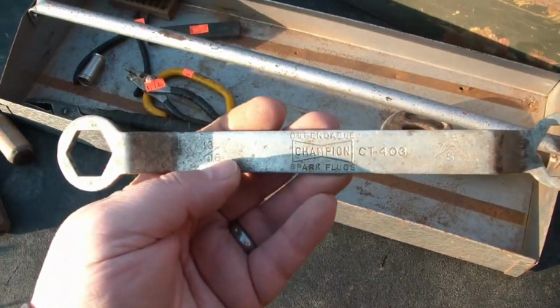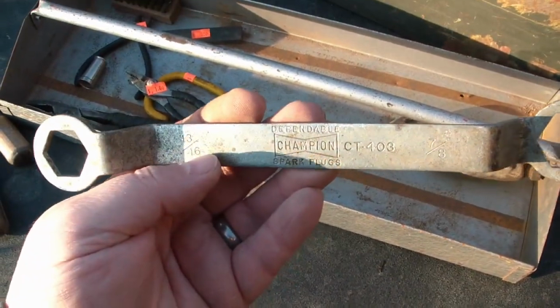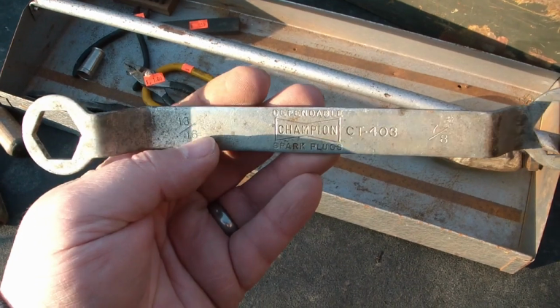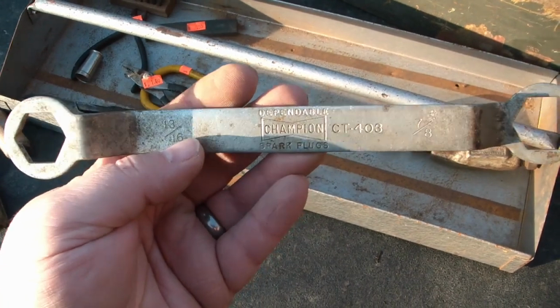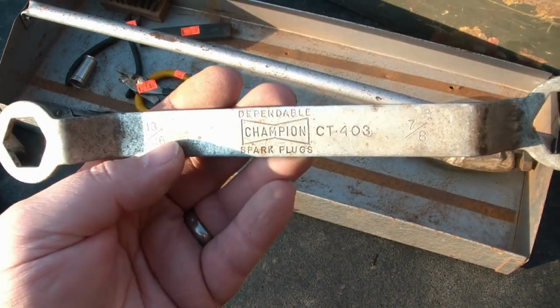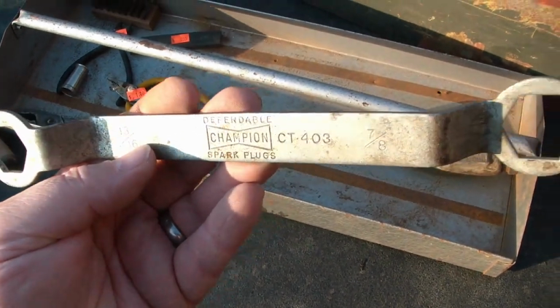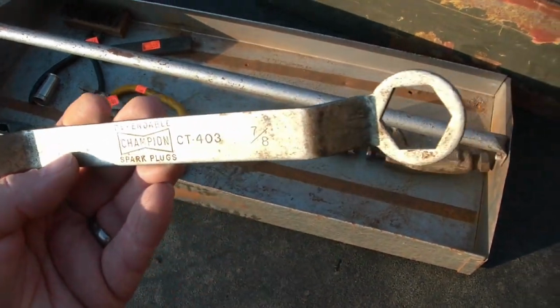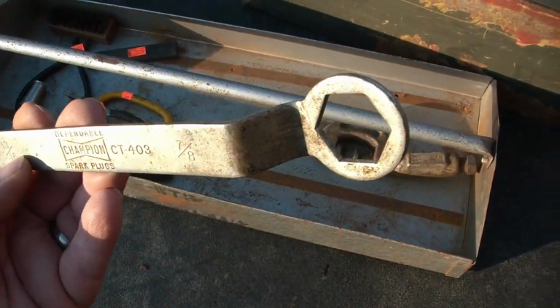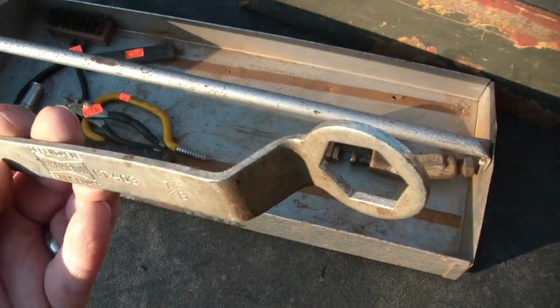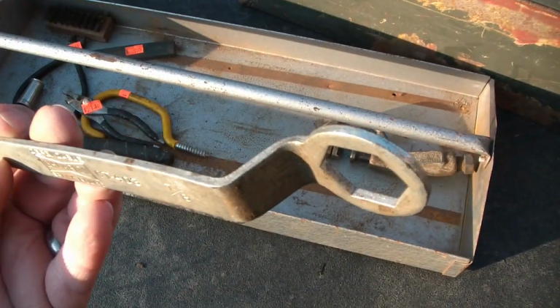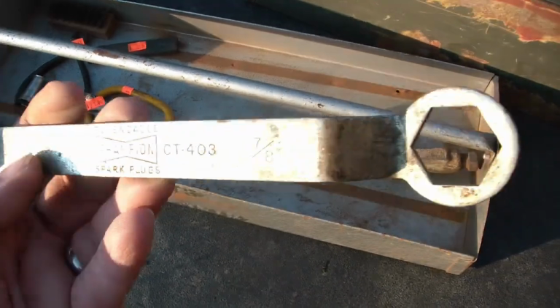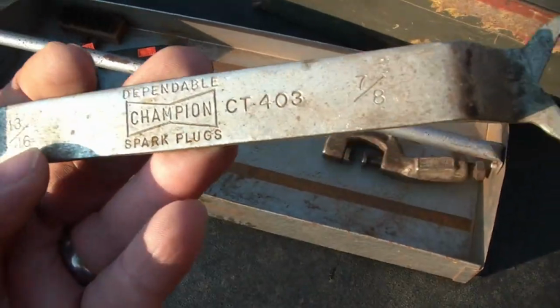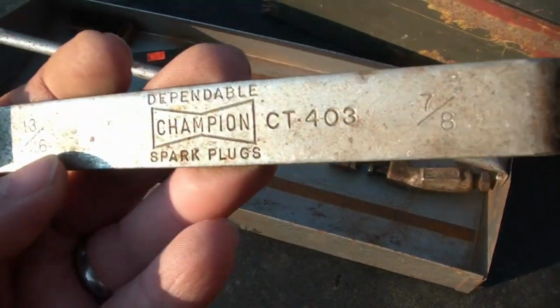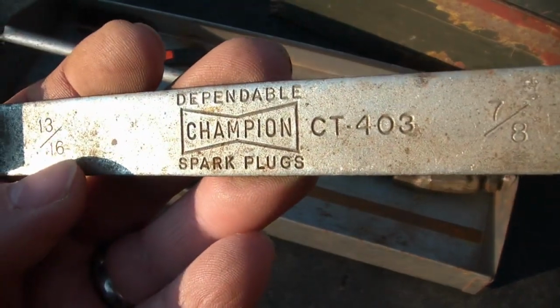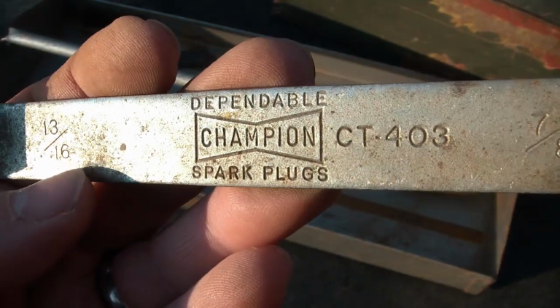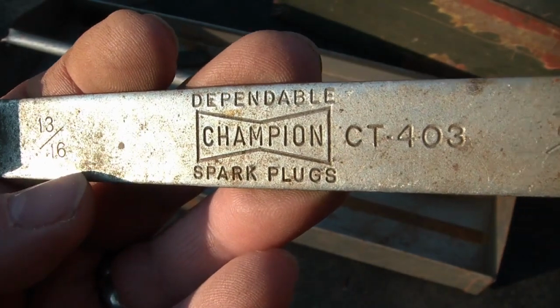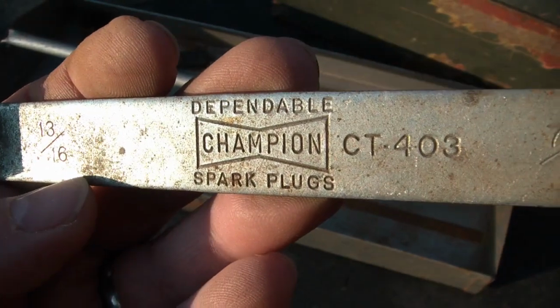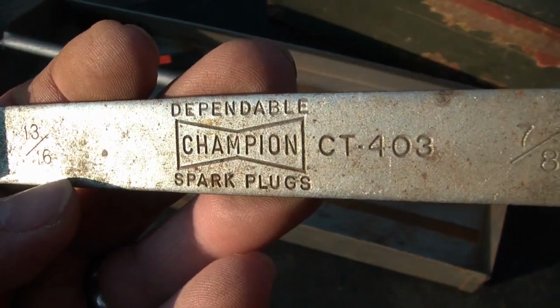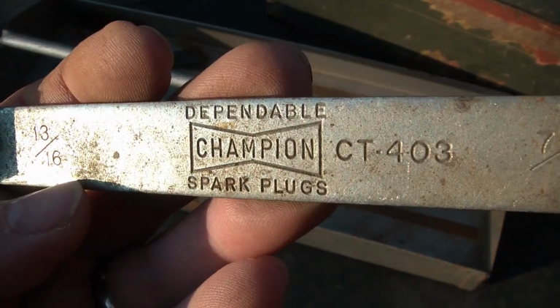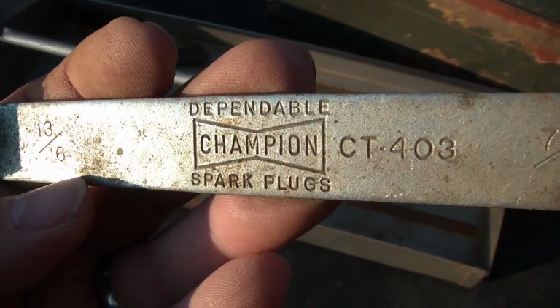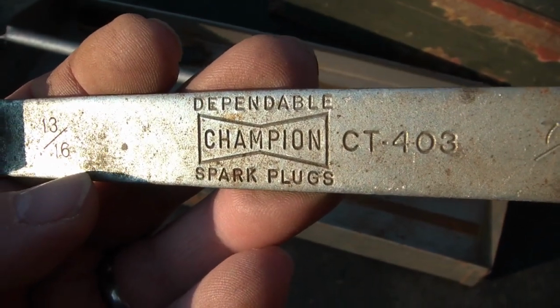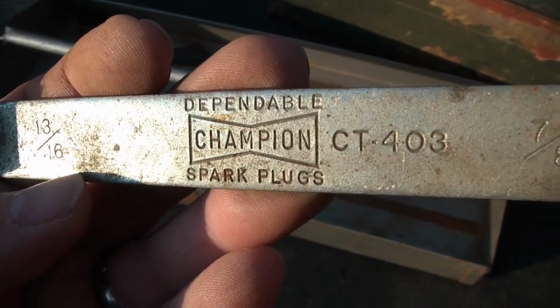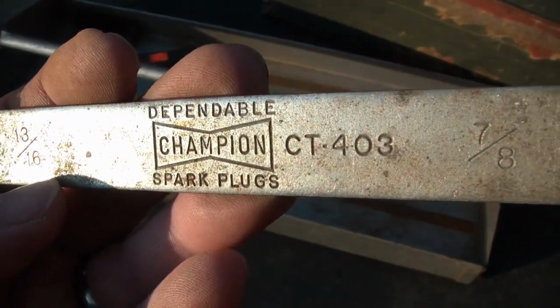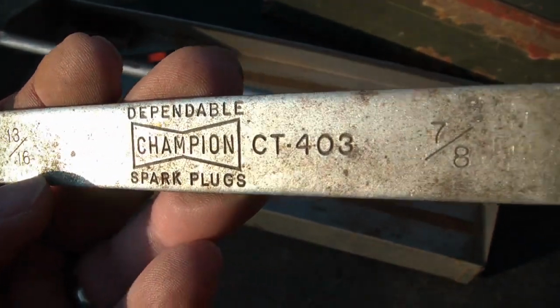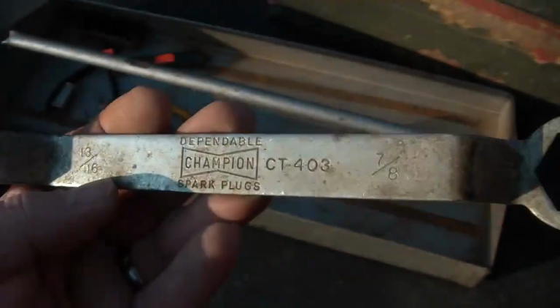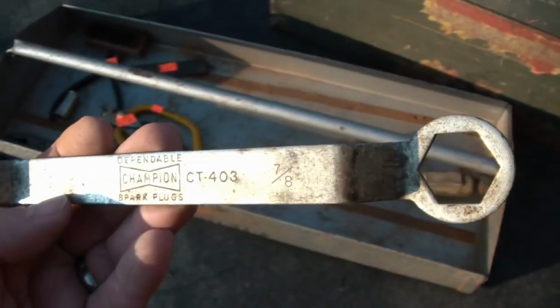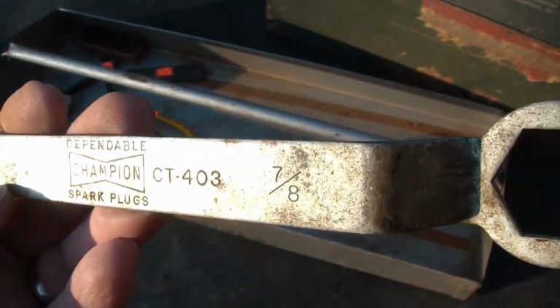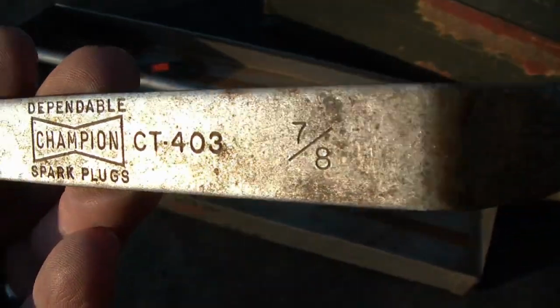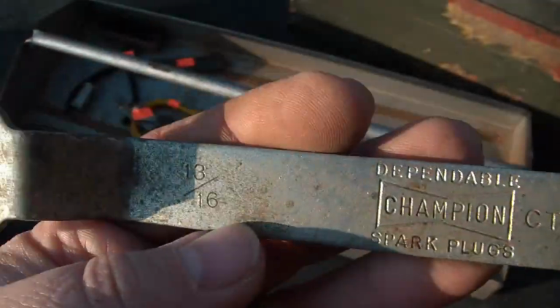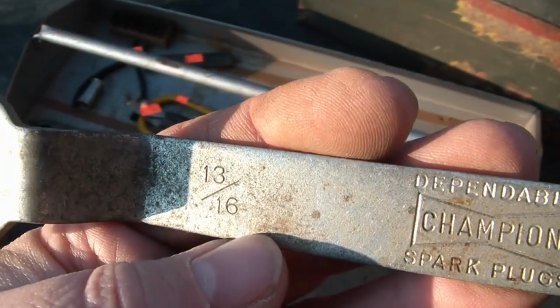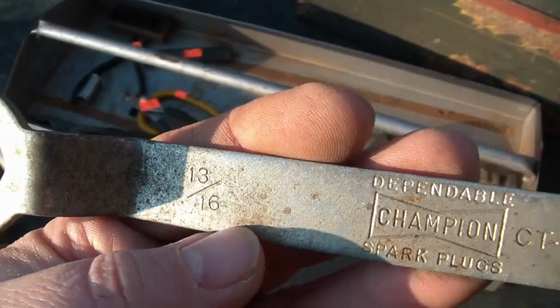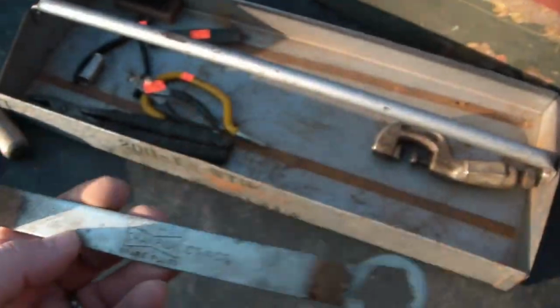I found this neat old Champion spark plug wrench. It's super thin — not high quality, it's just stamped steel — but I thought it was really cool. It reads 'Dependable Spark Plugs Champion,' seven-eighths and thirteen-sixteenths.